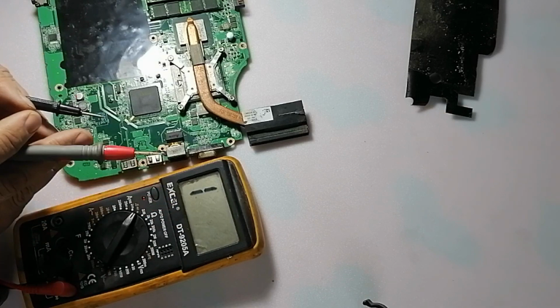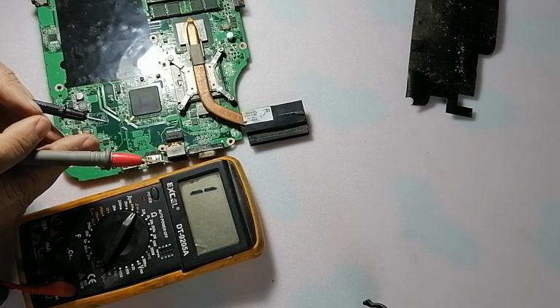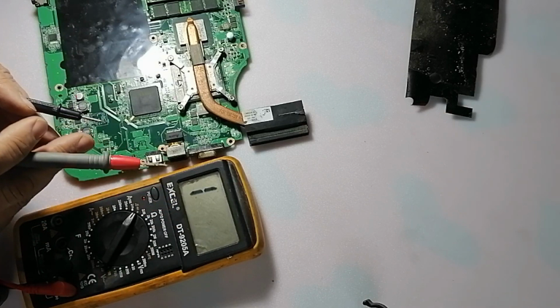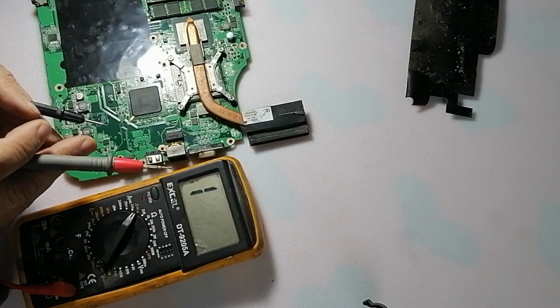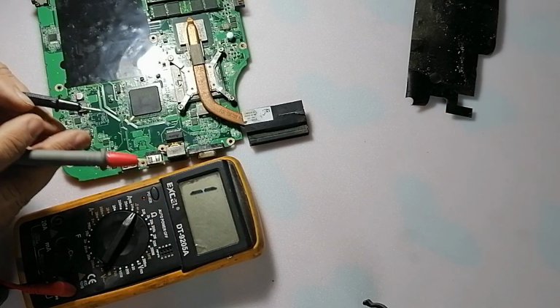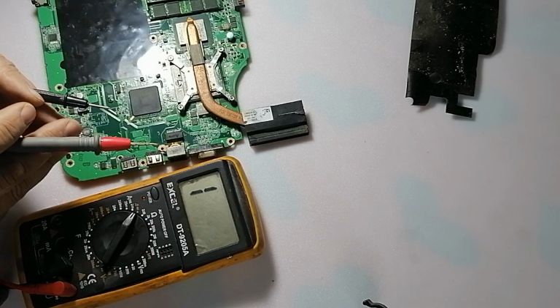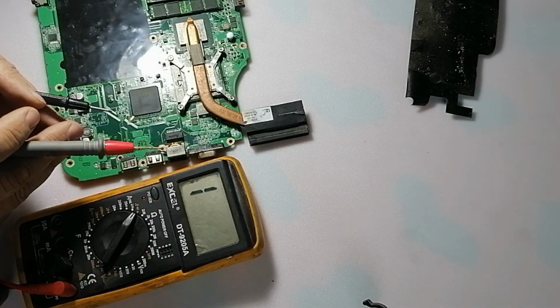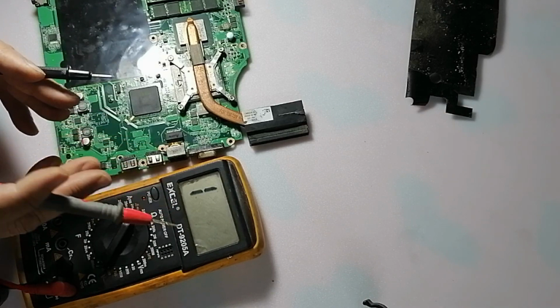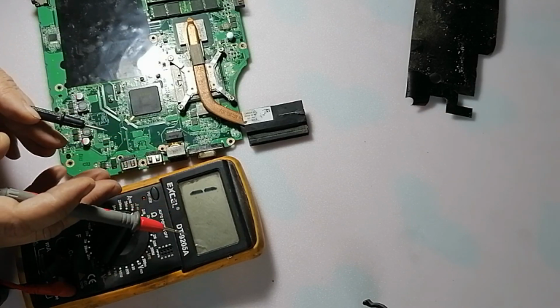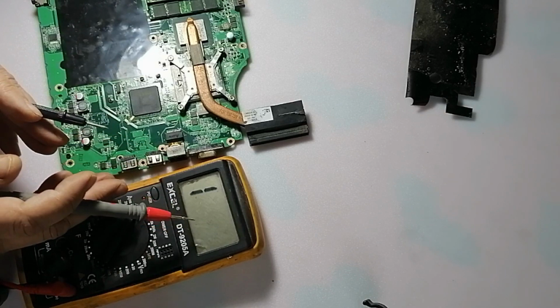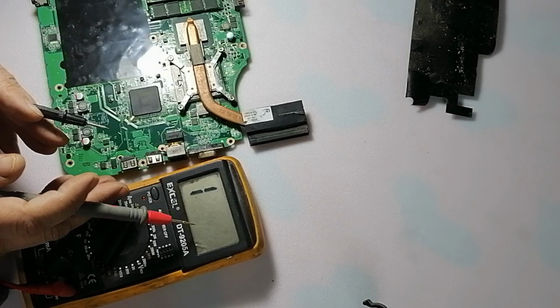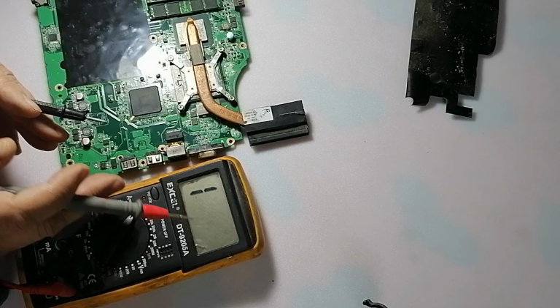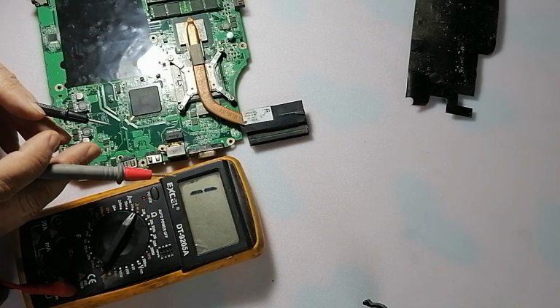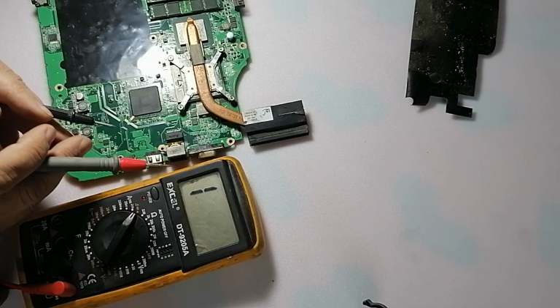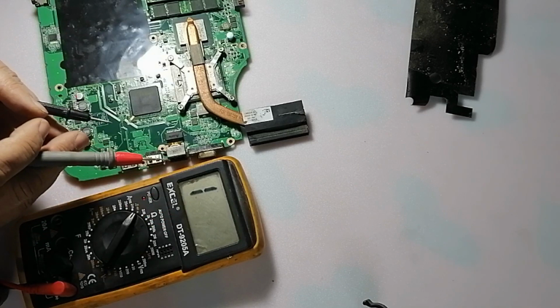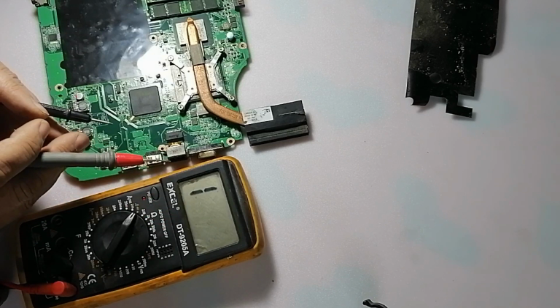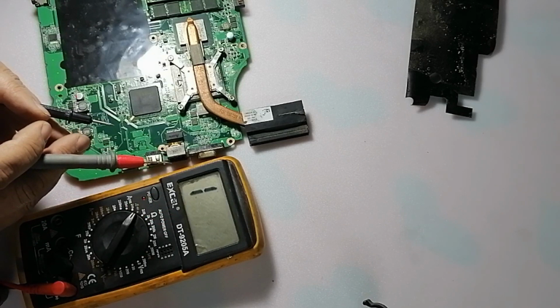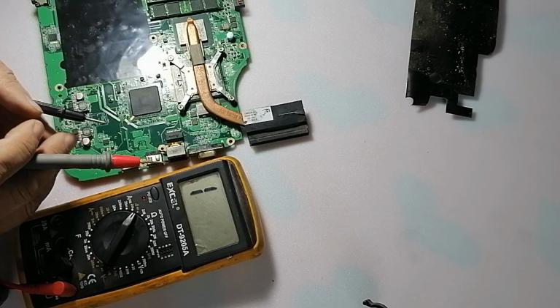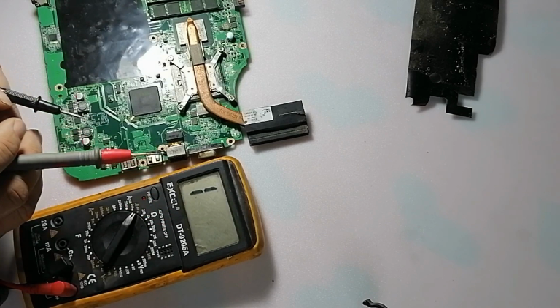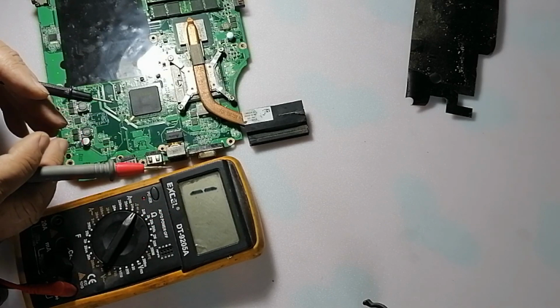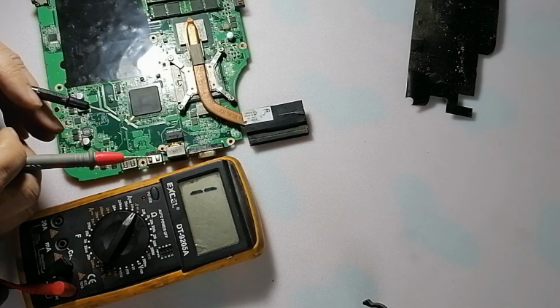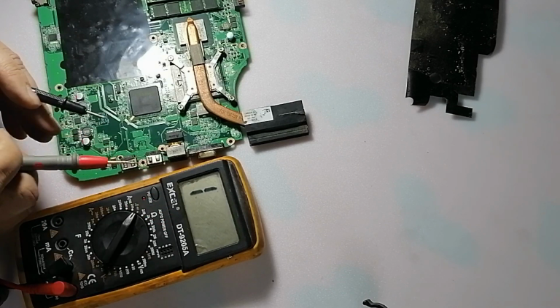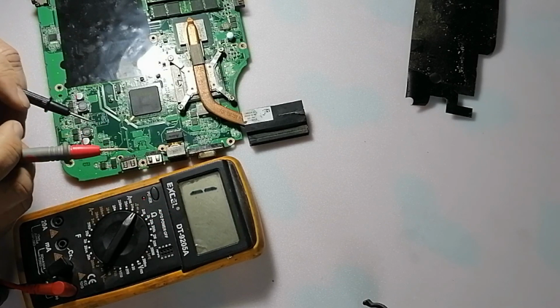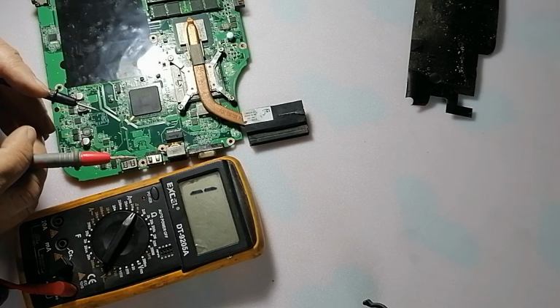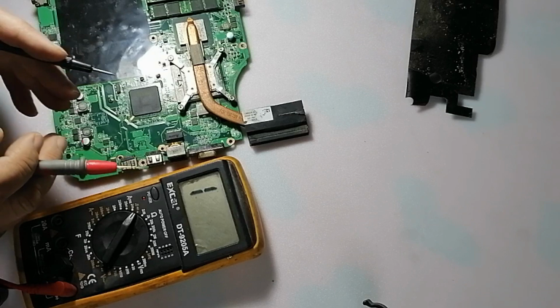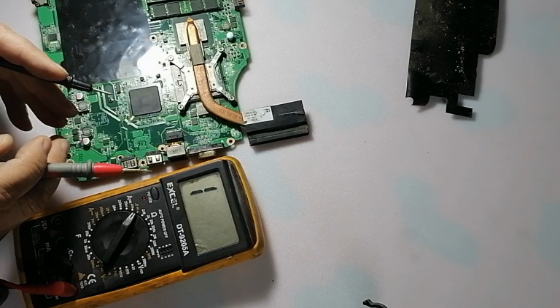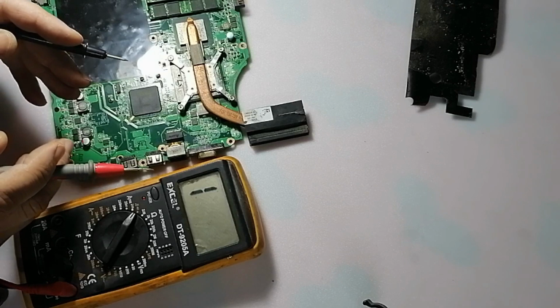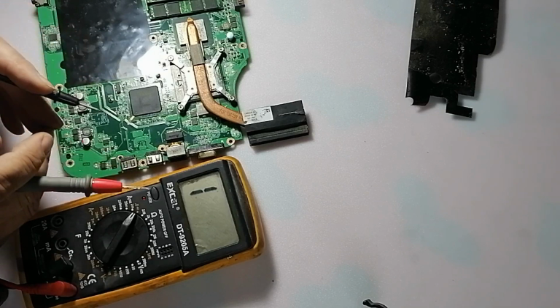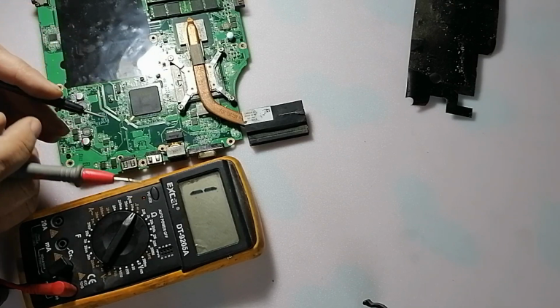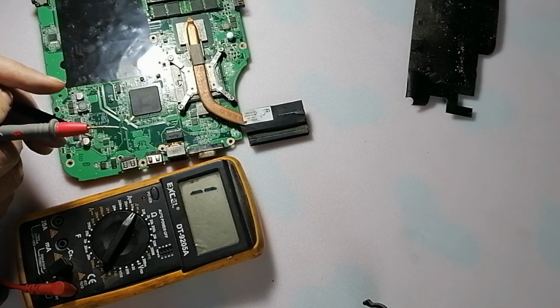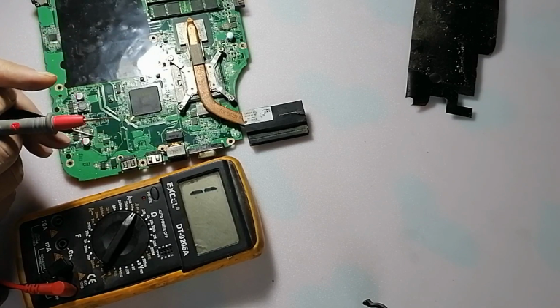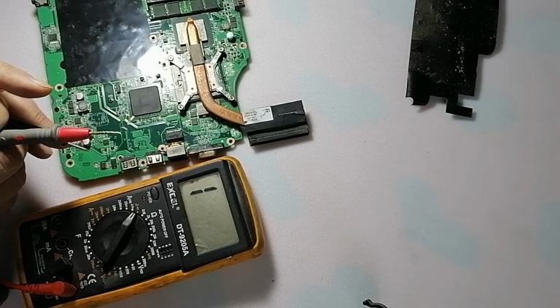This helps you to find the short of any motherboard.